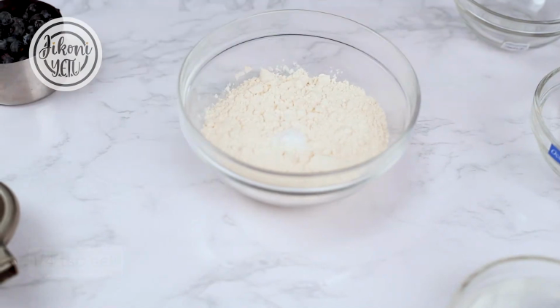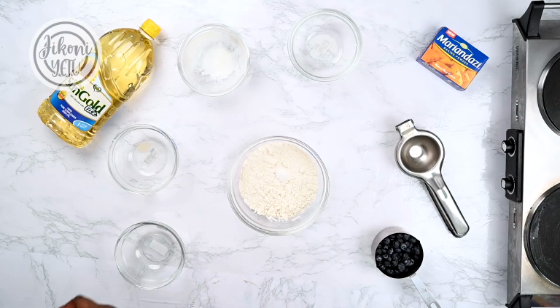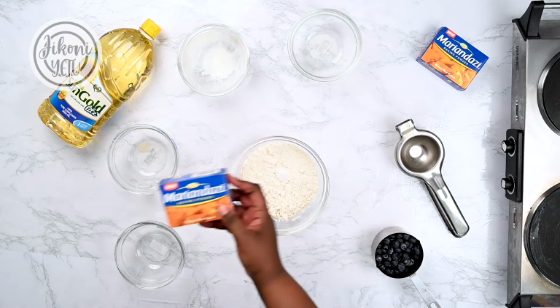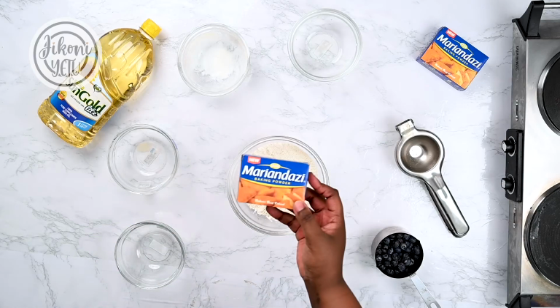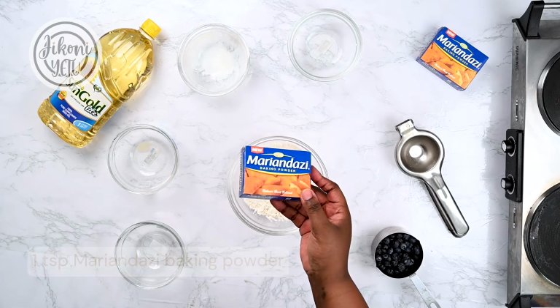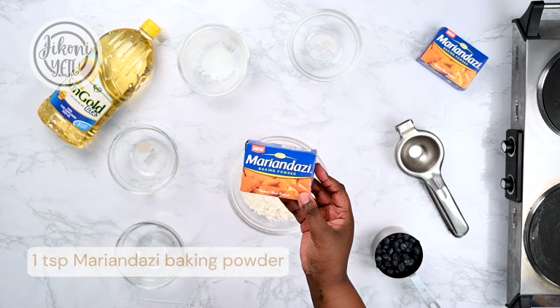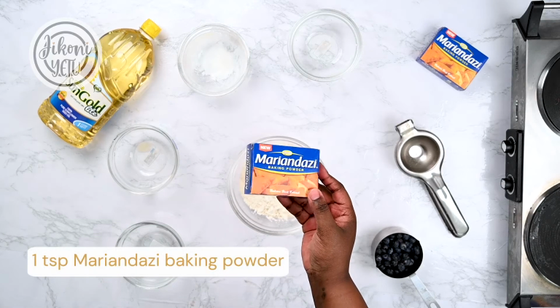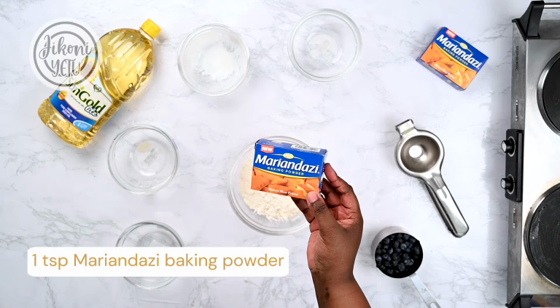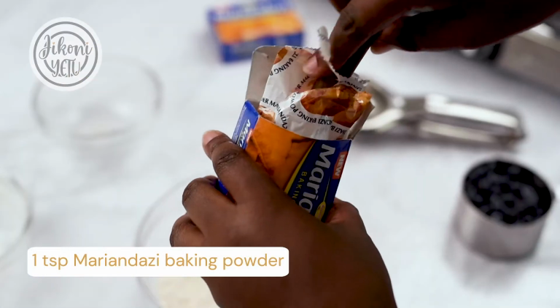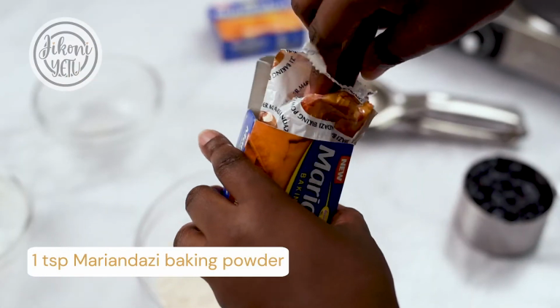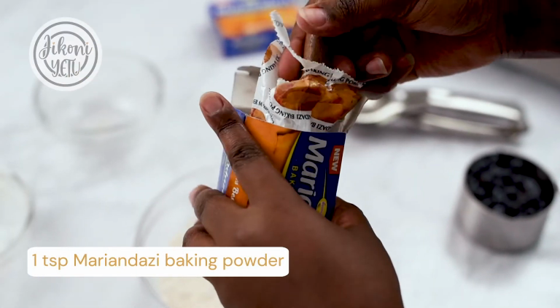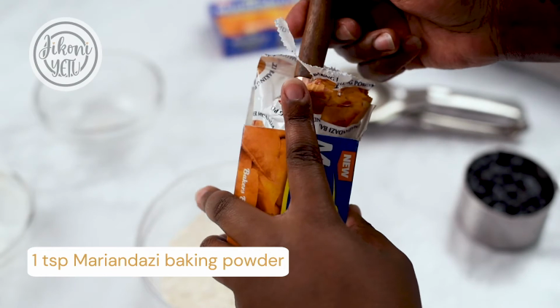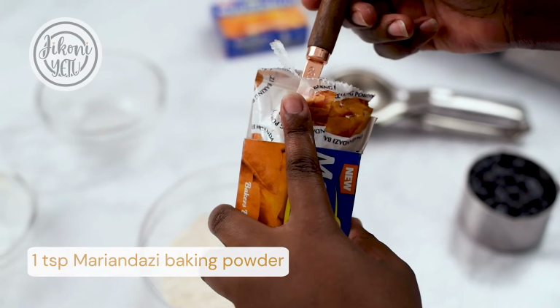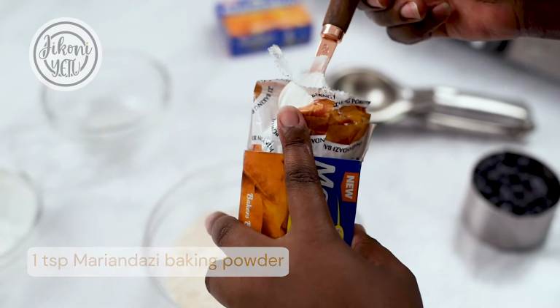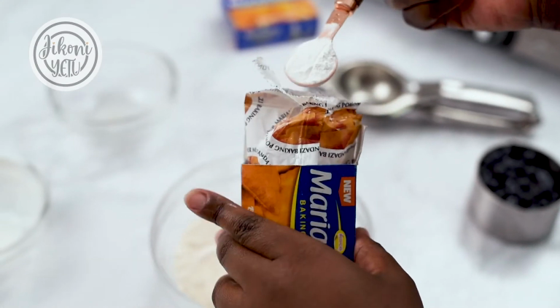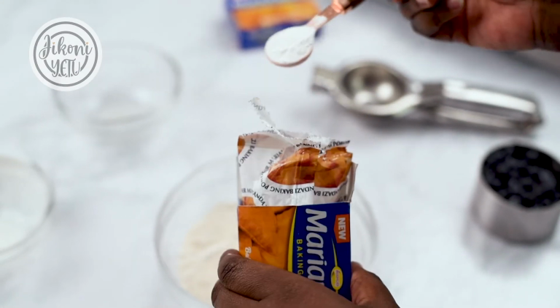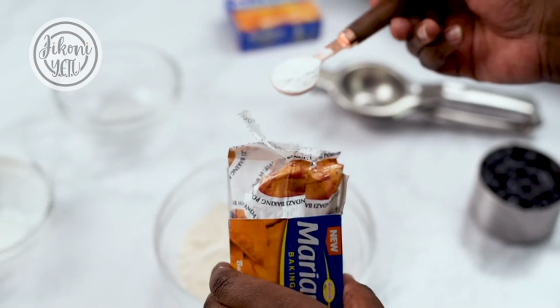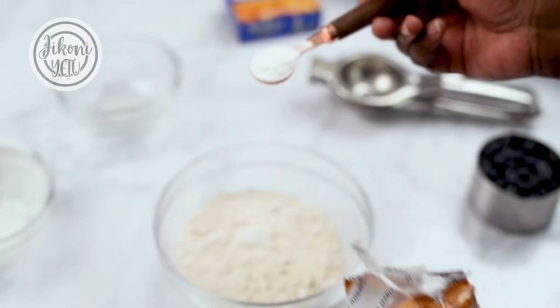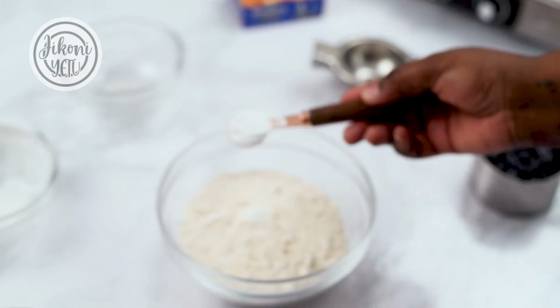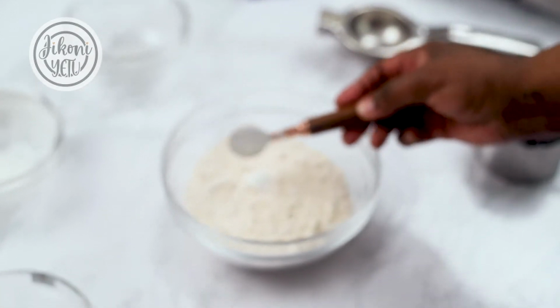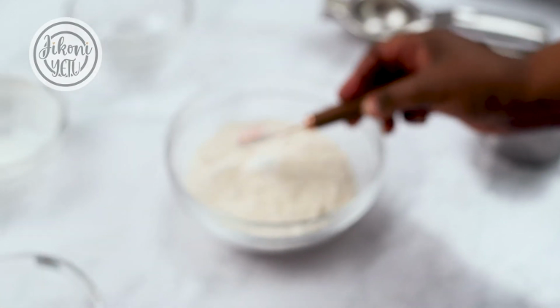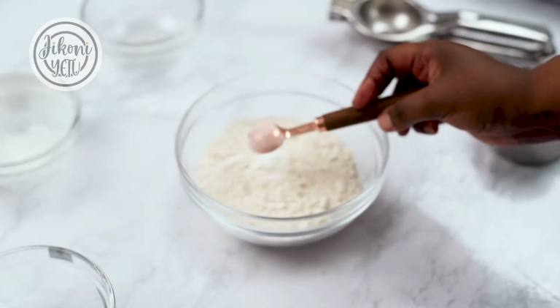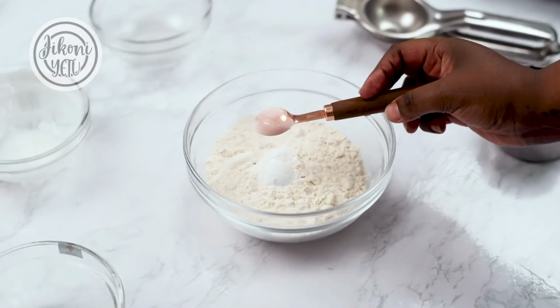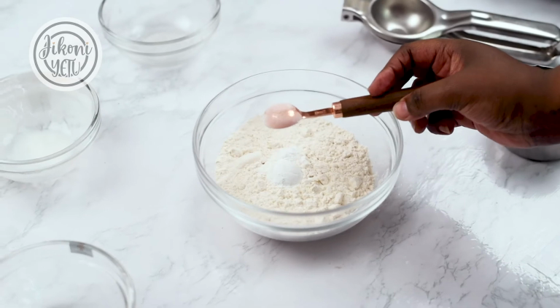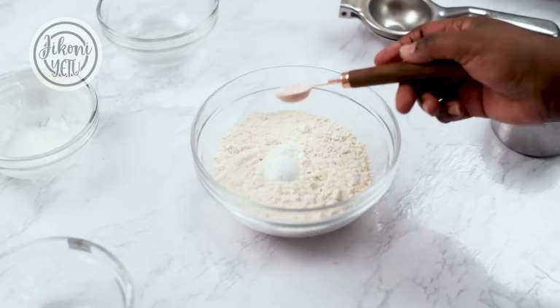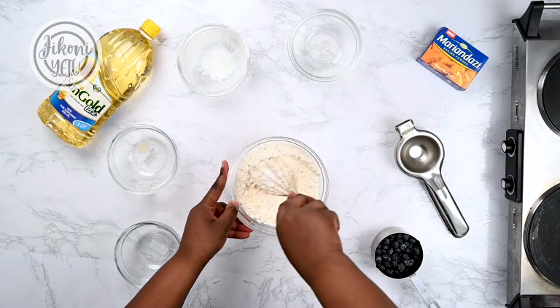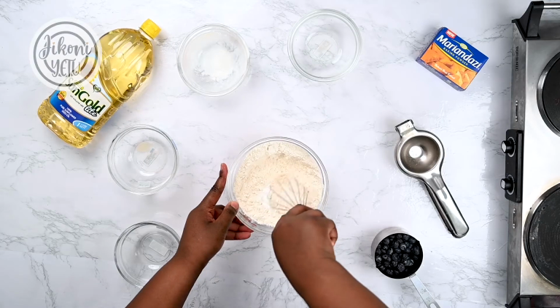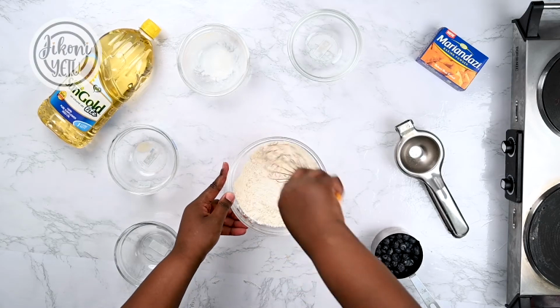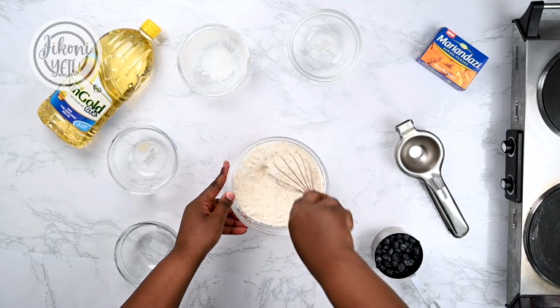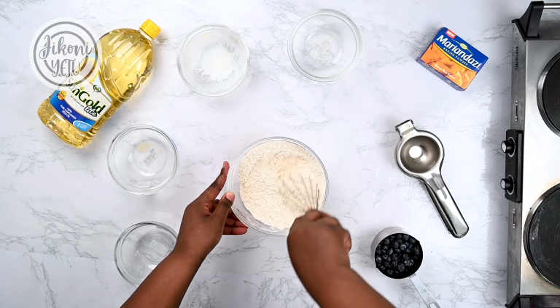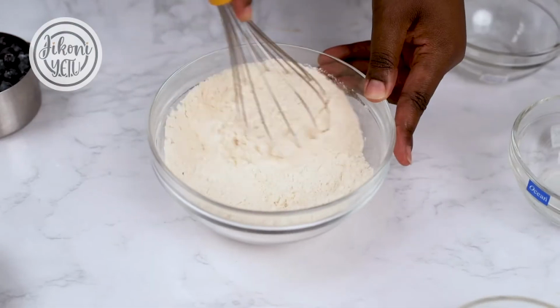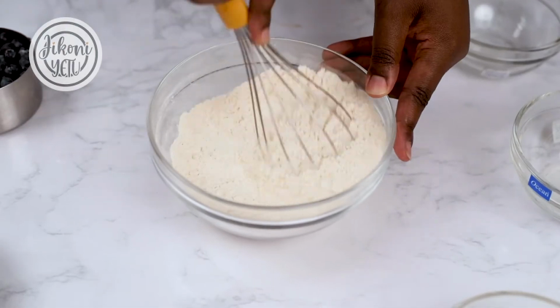And one tablespoon of Marian Dazi baking powder. We'll mix until combined, then add it to the wet ingredients.